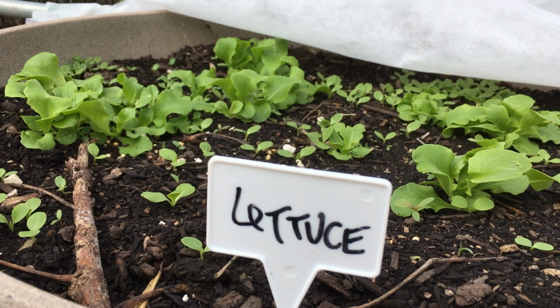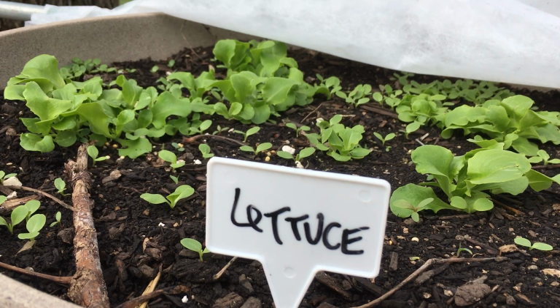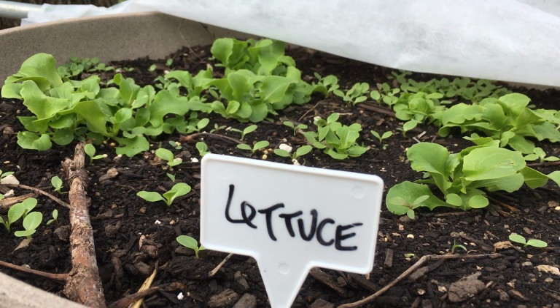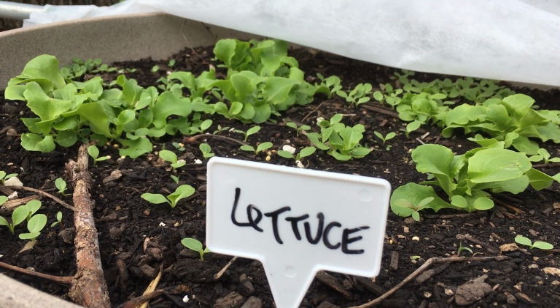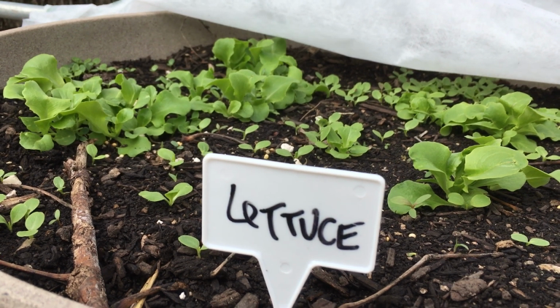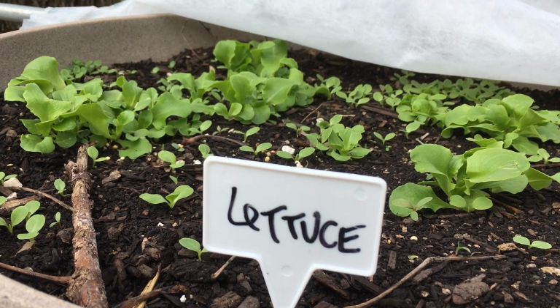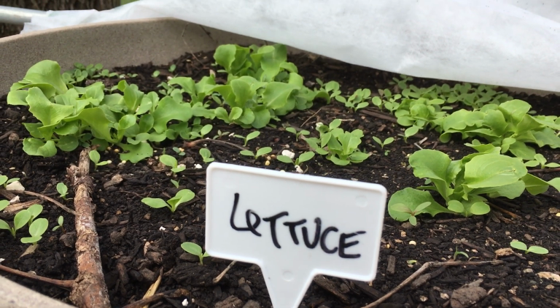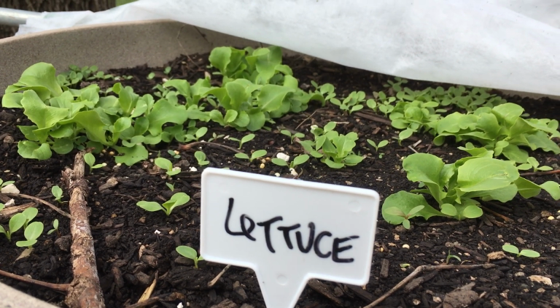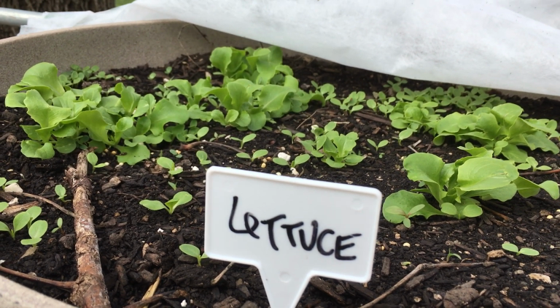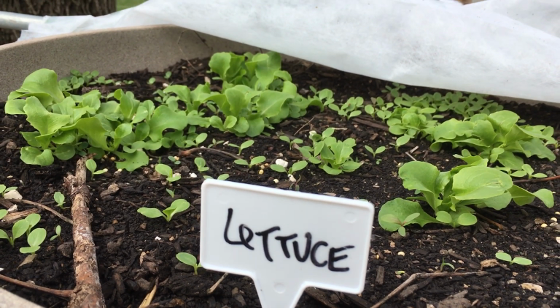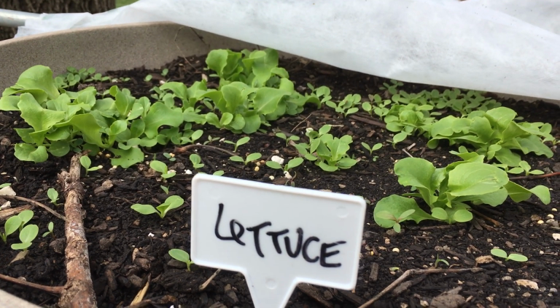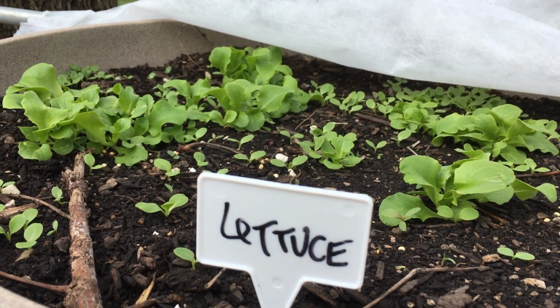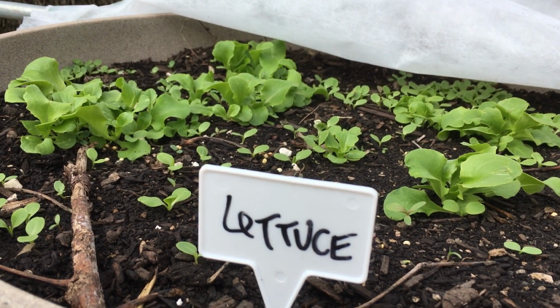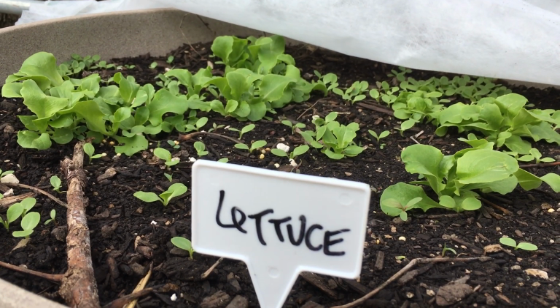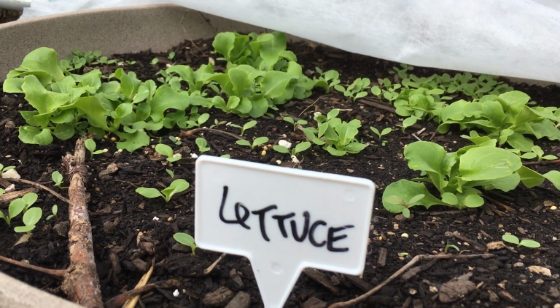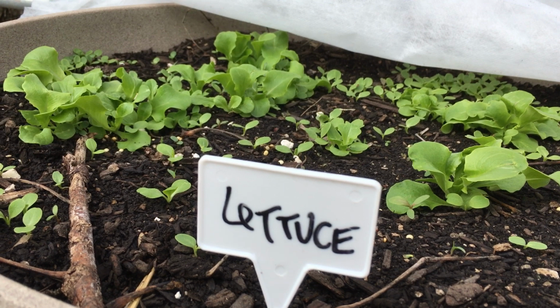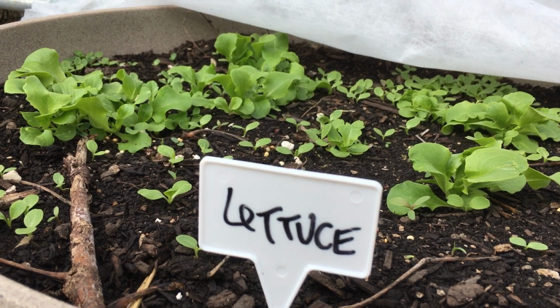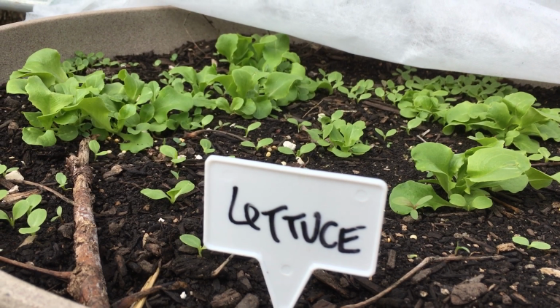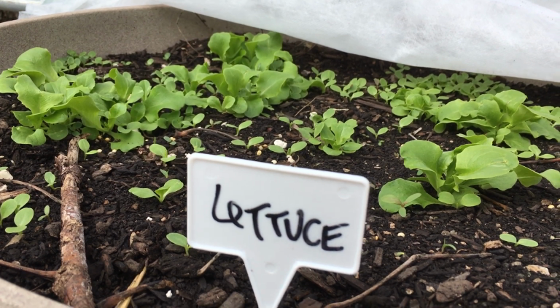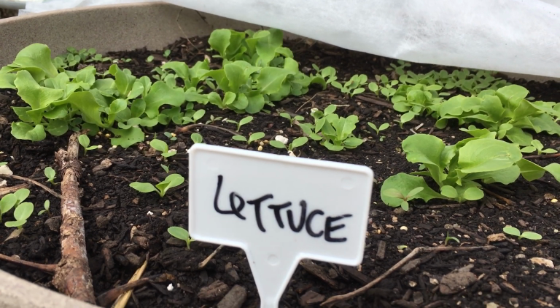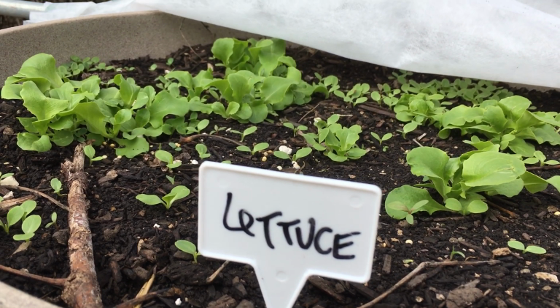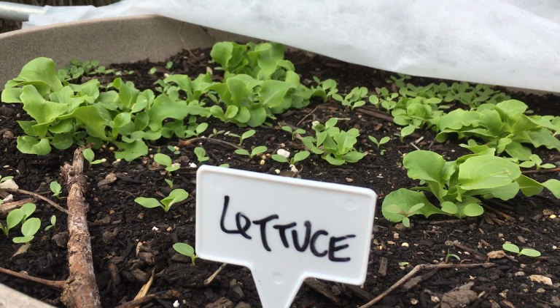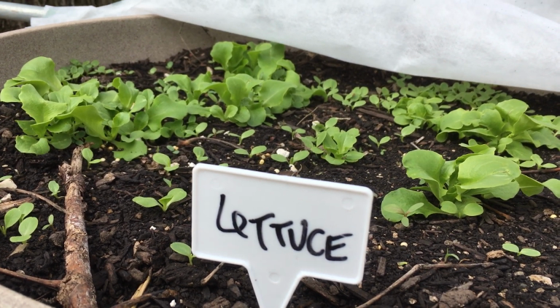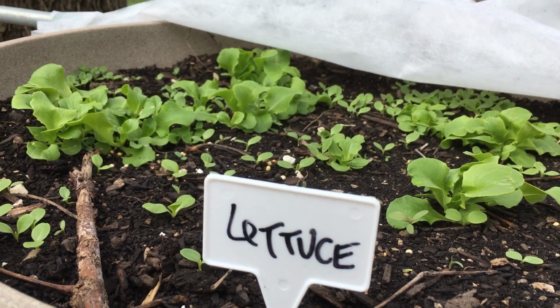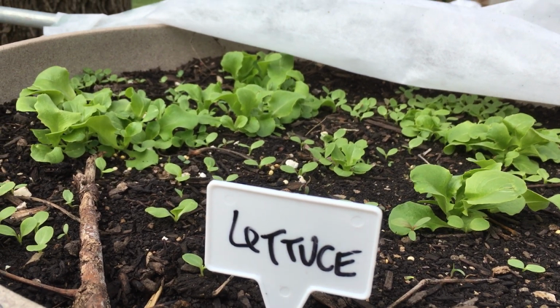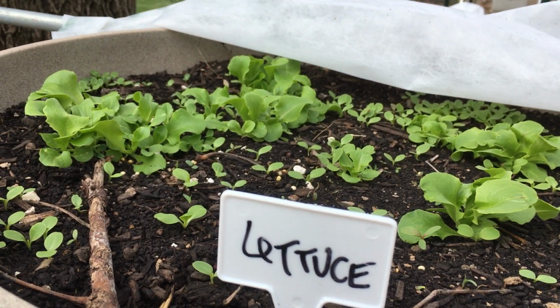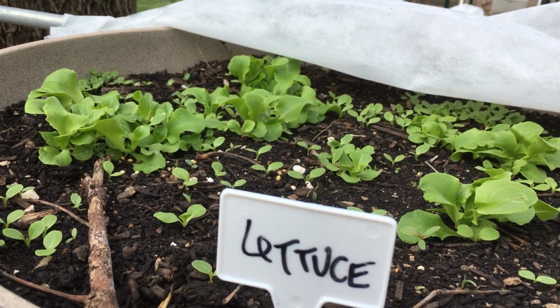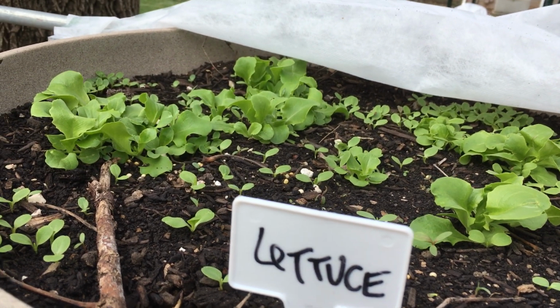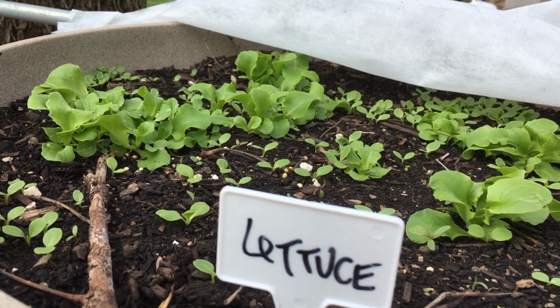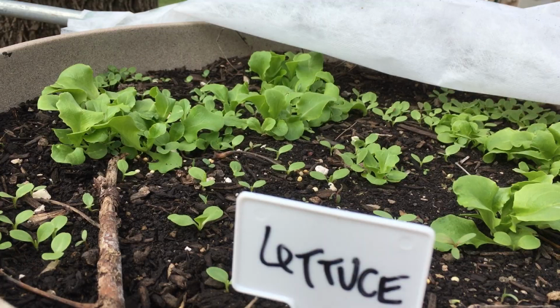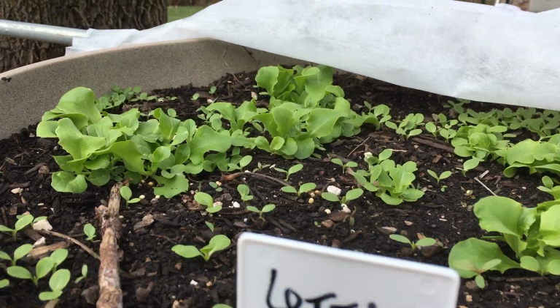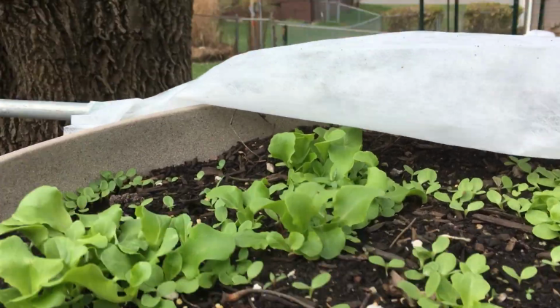Hey there, Donna. This is Julie with Yum Yards. It's Friday, and we've had such great rain this week. But gosh, the difference a day makes — it's such a beautiful day today. Nice spring day.